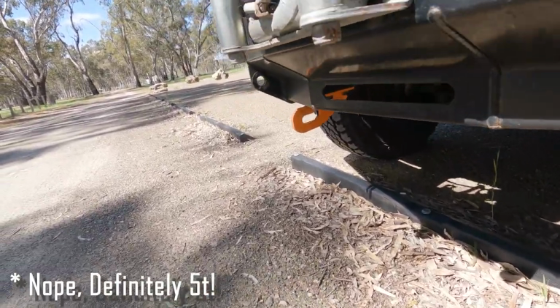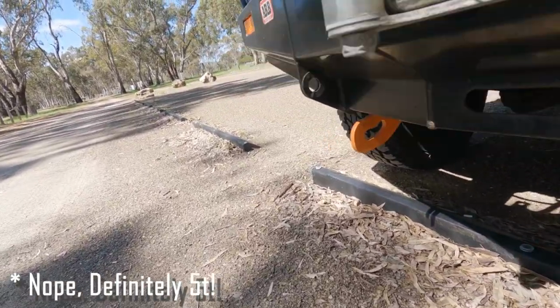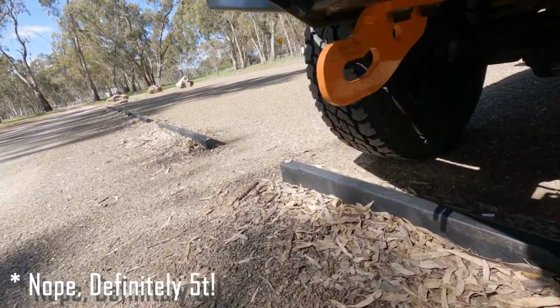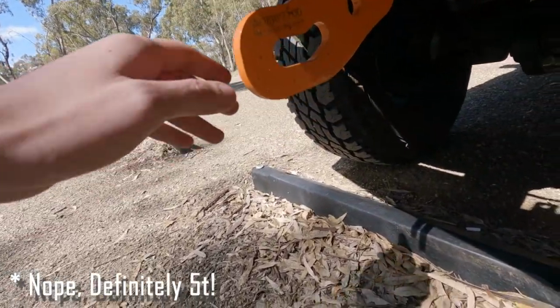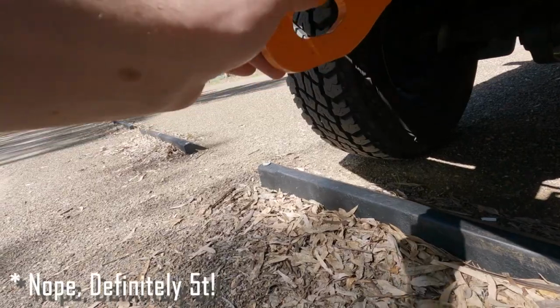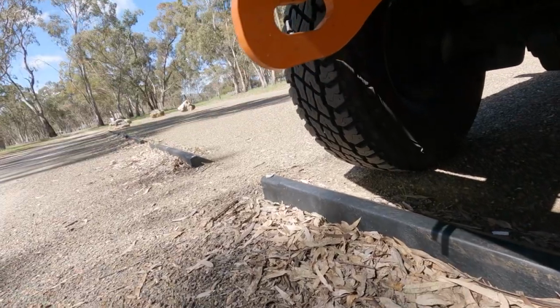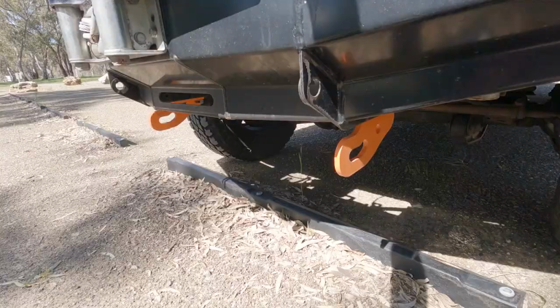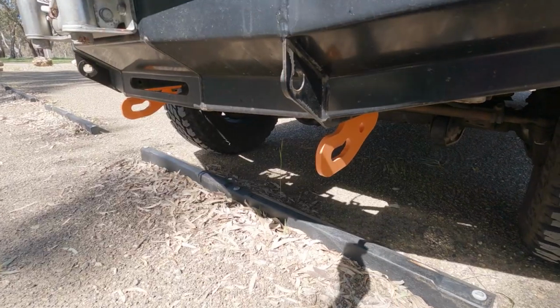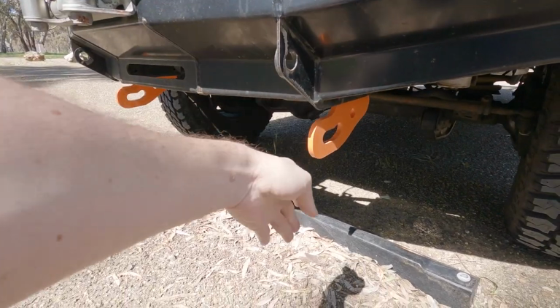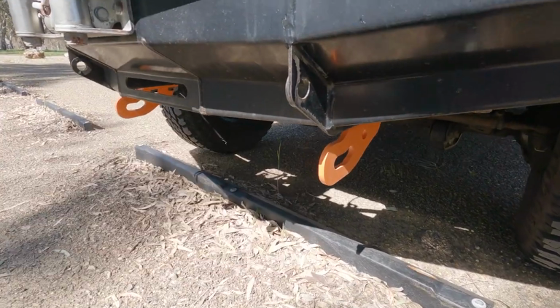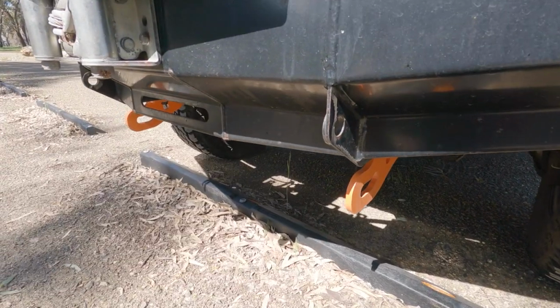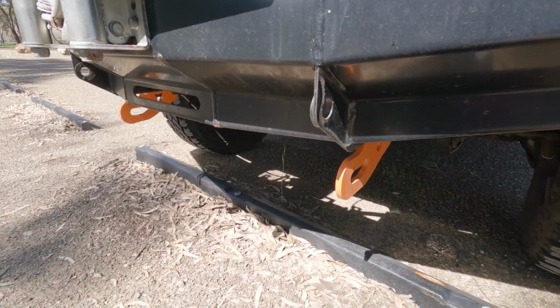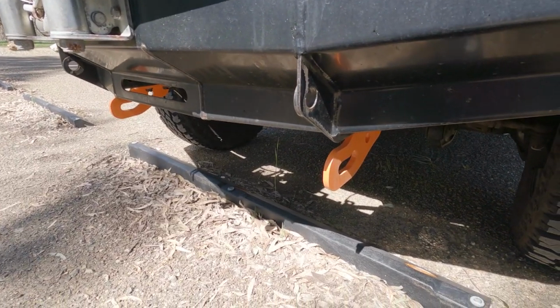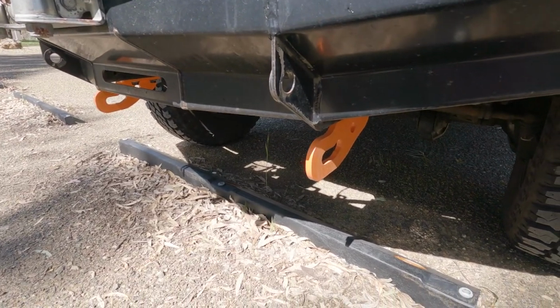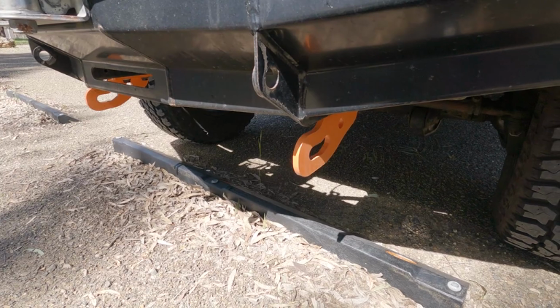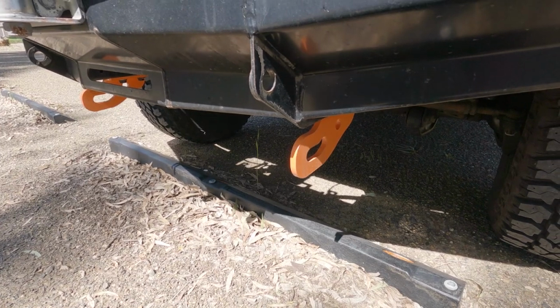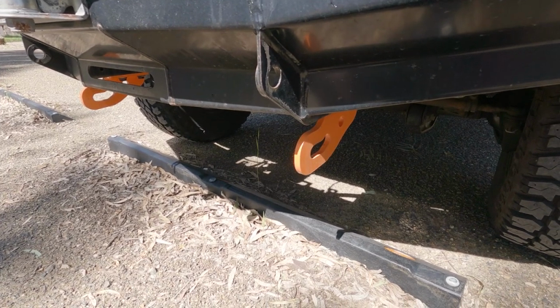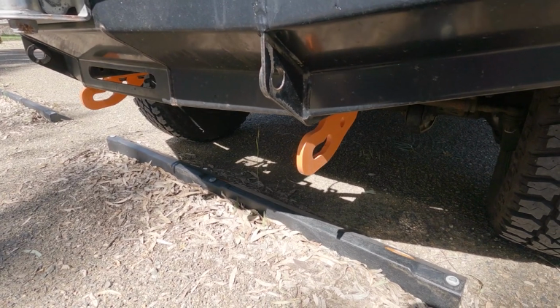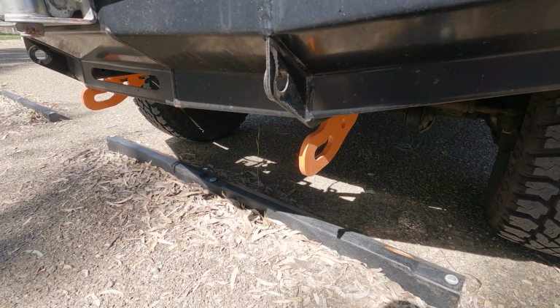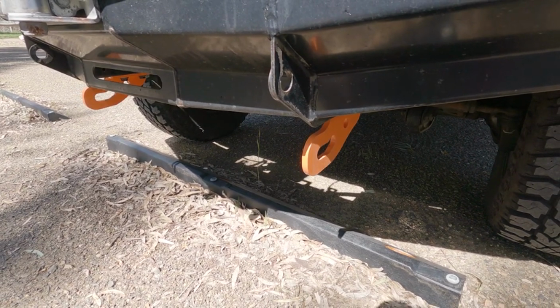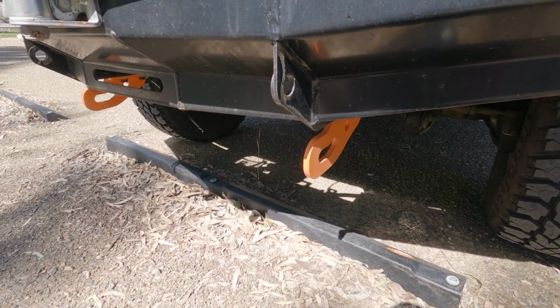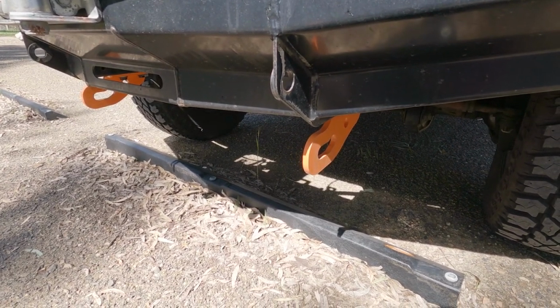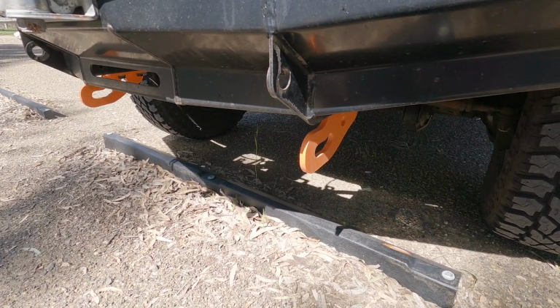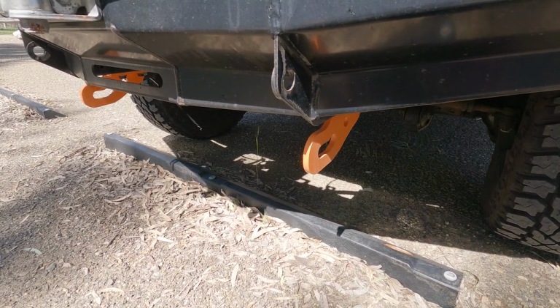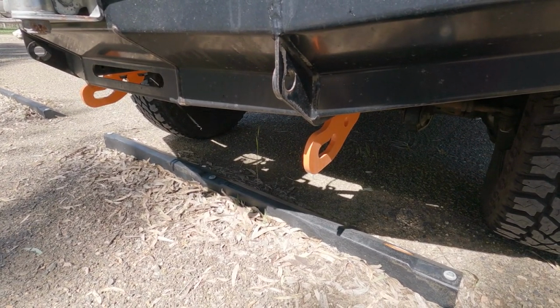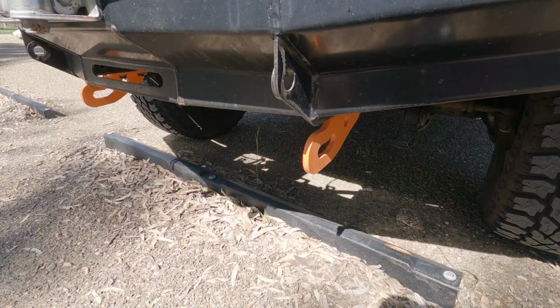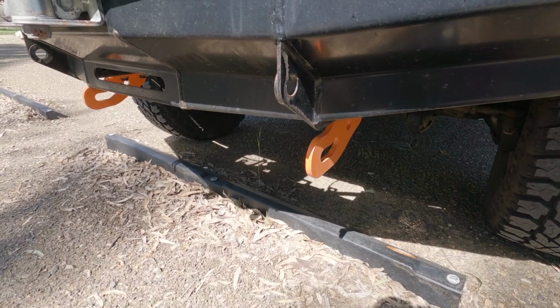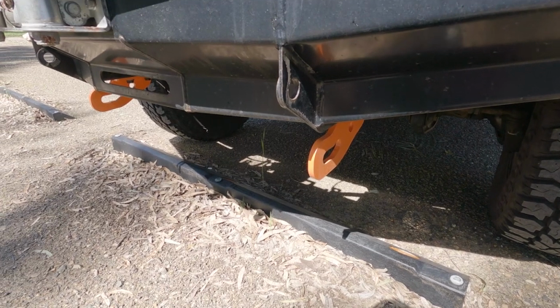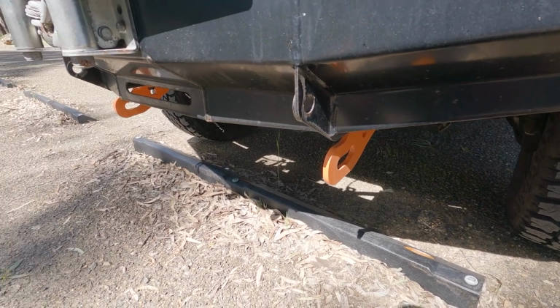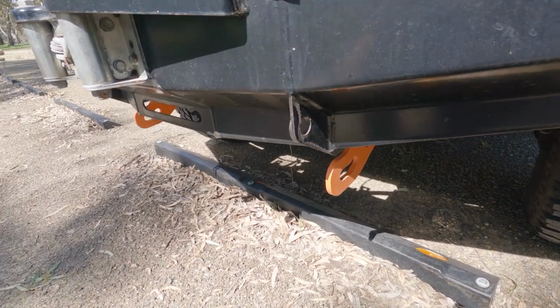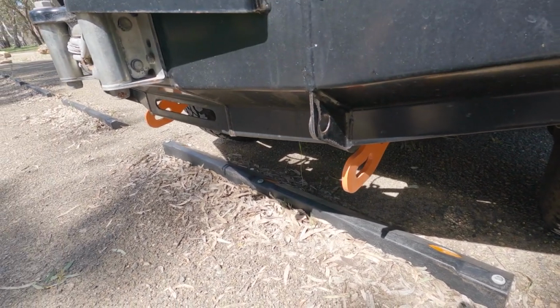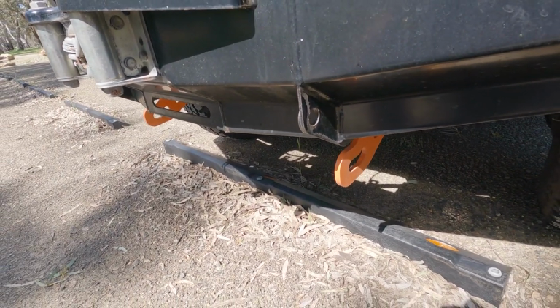They are rated — they're rated to 15 ton, which will be up in here. It does hang down a little bit but that will get fixed when I do the wheels and tires, which will give a bit more clearance there.